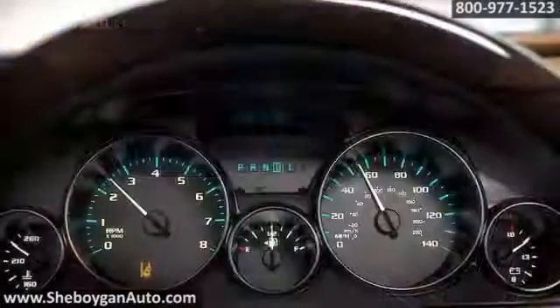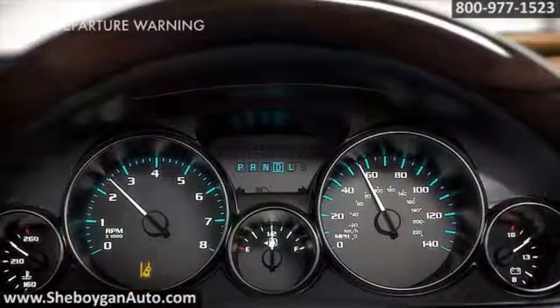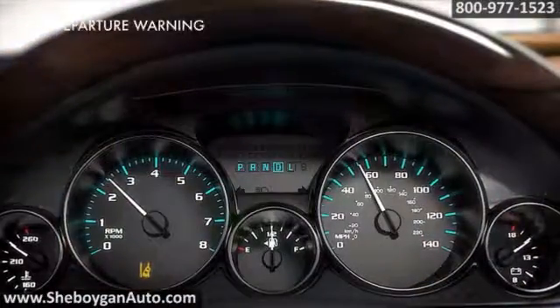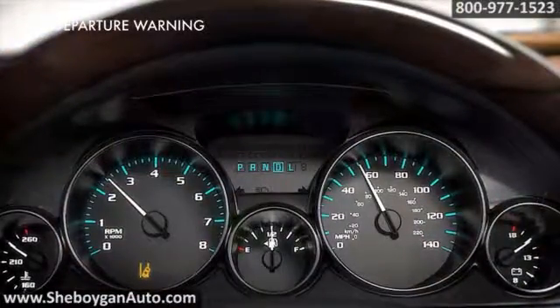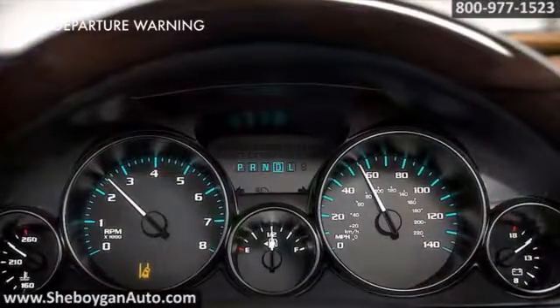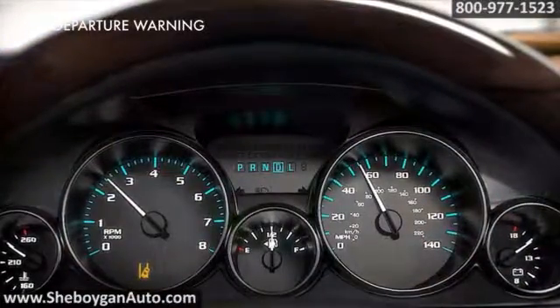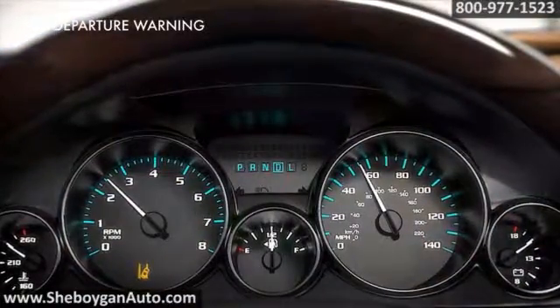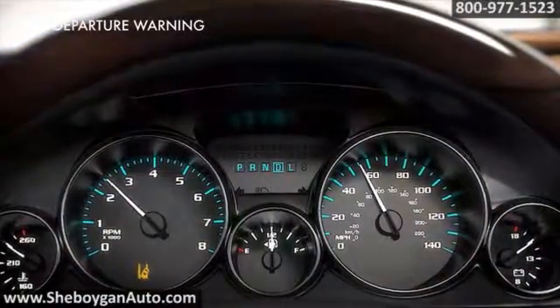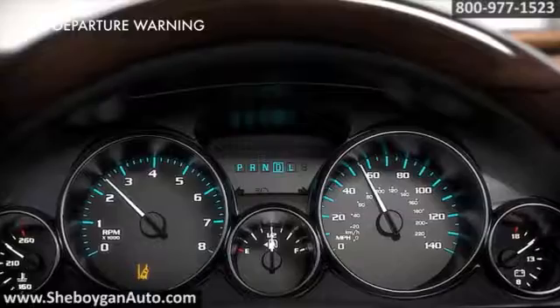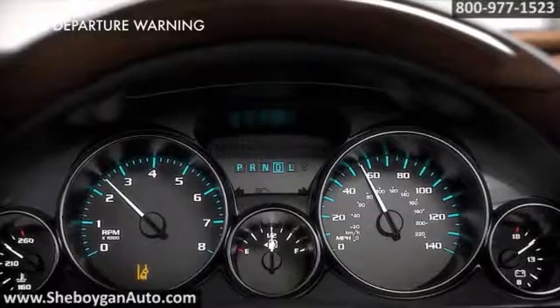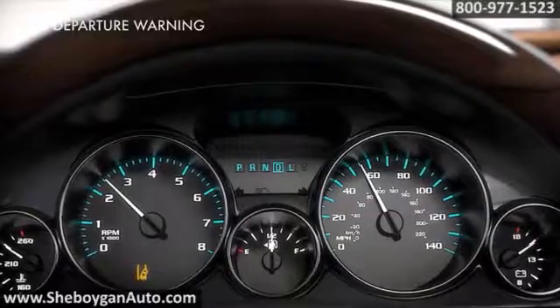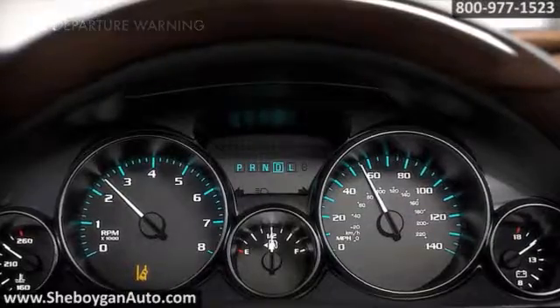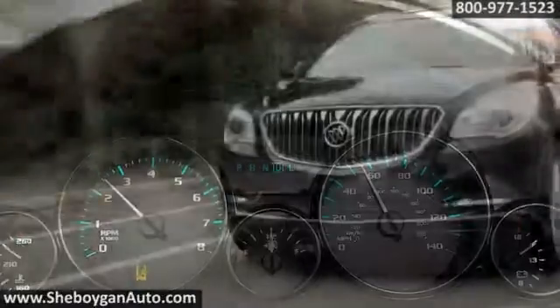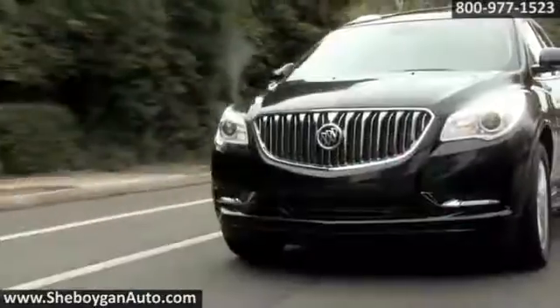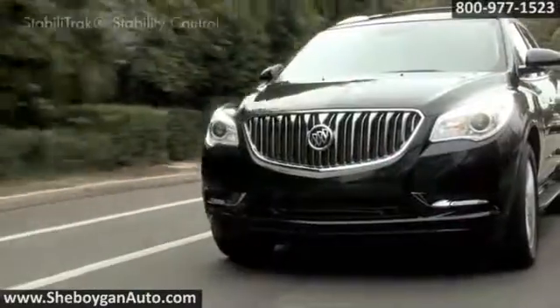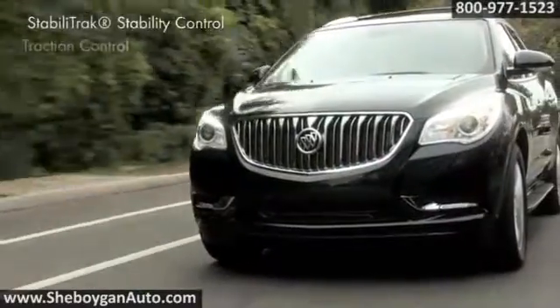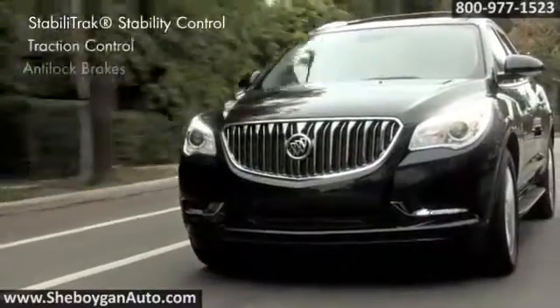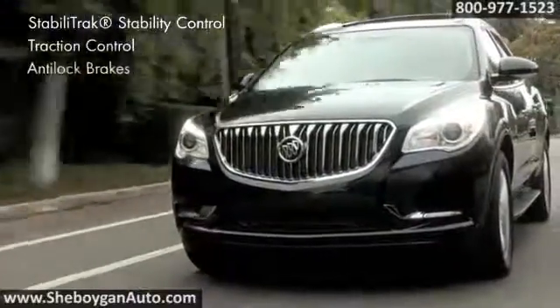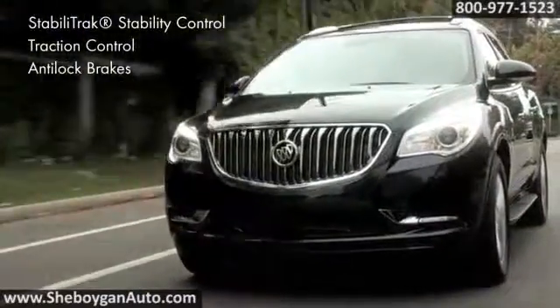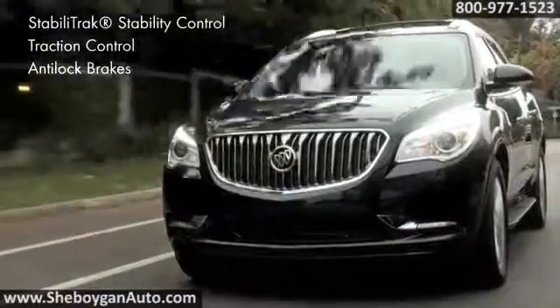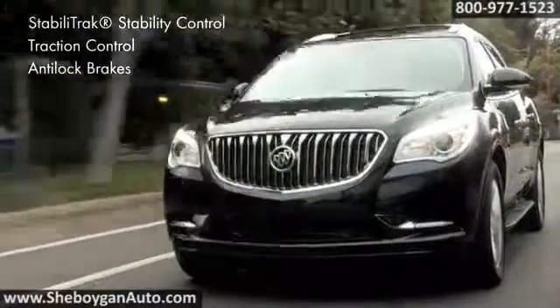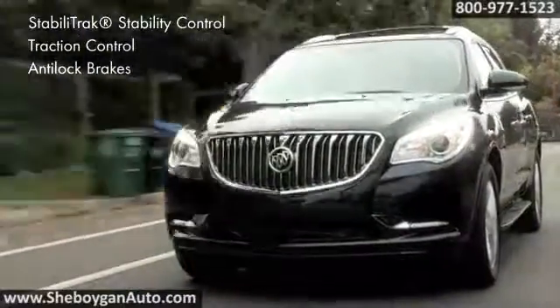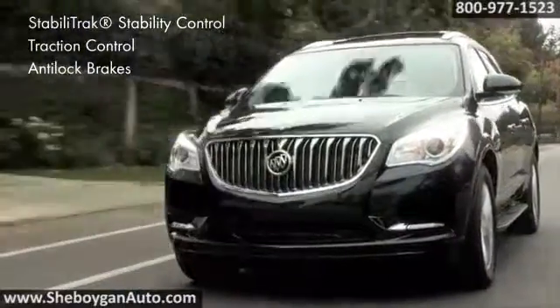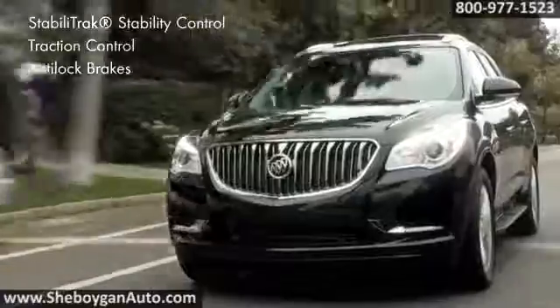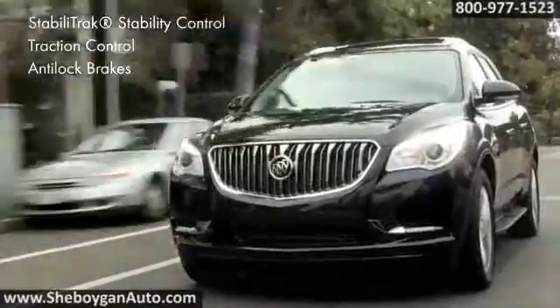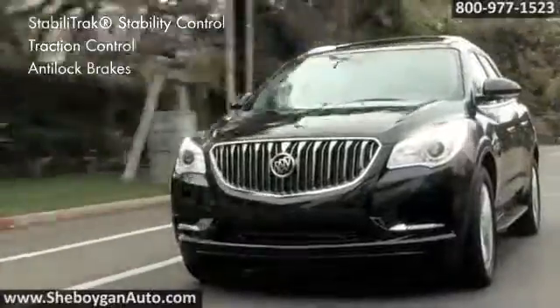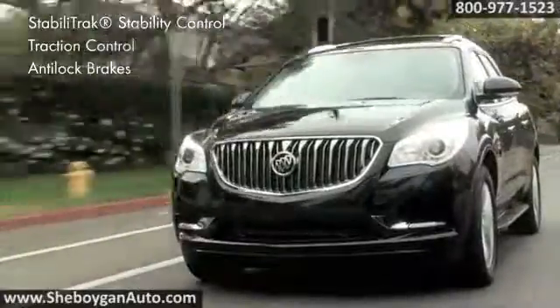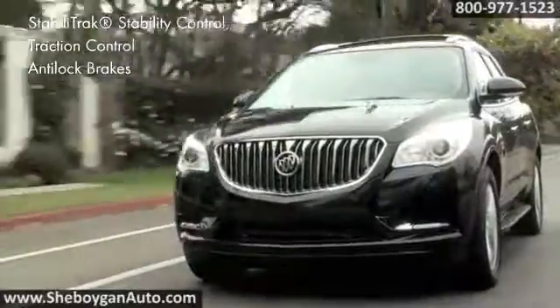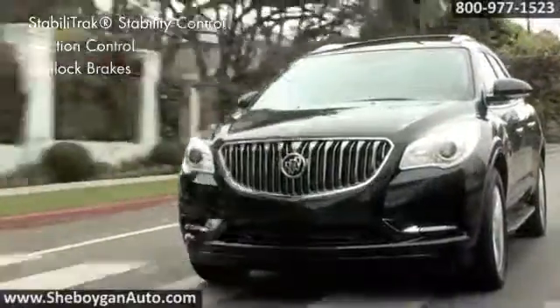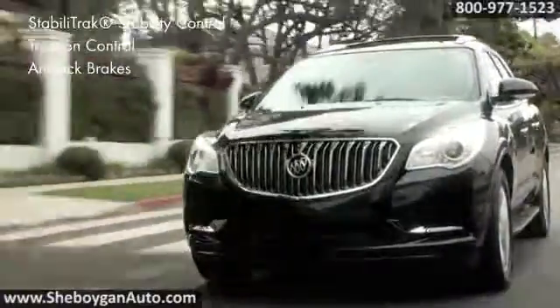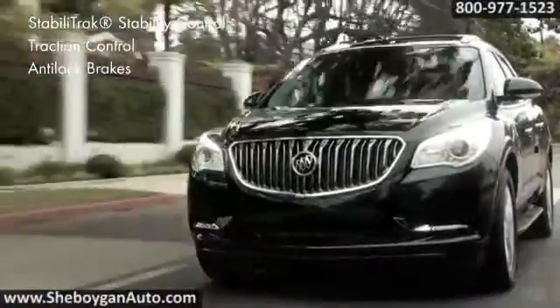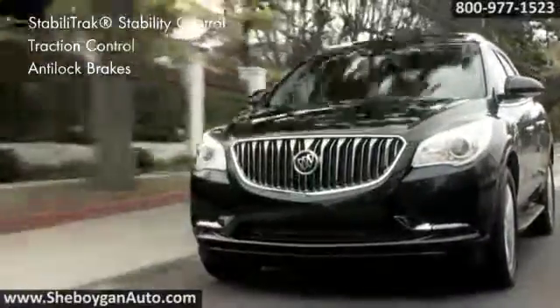There's also an available lane departure warning that helps keep you inside the lines. Standard features like StabiliTrak stability control, traction control, and anti-lock brakes help you avoid the unexpected.